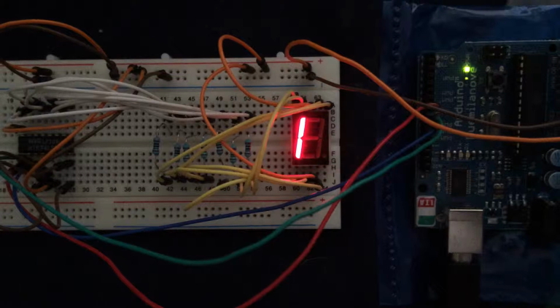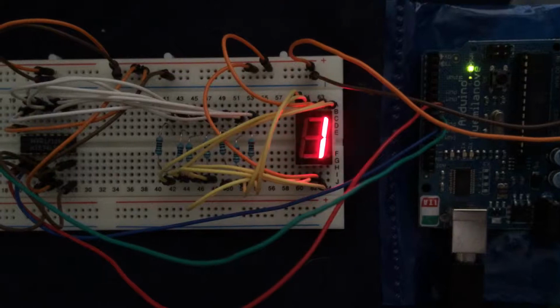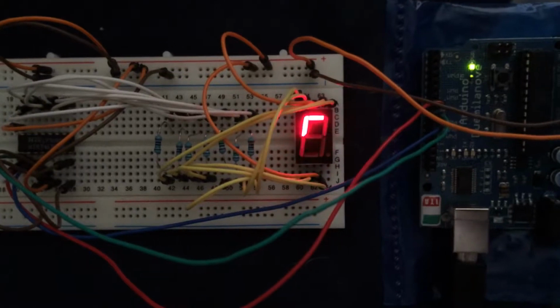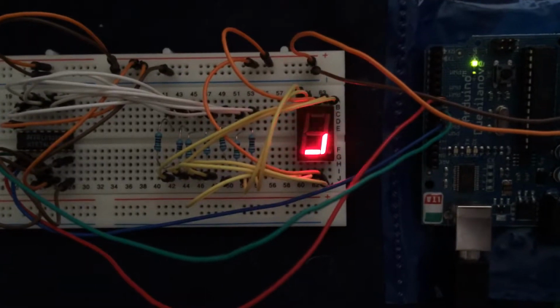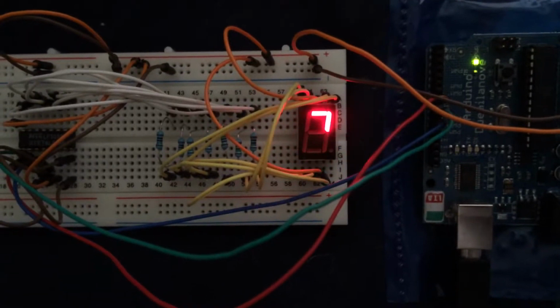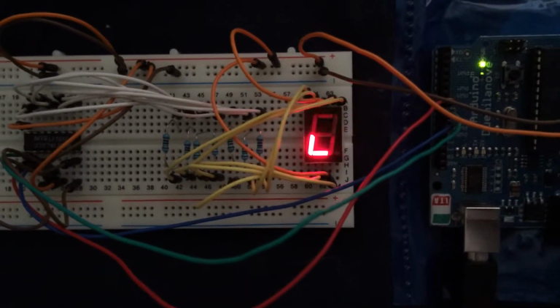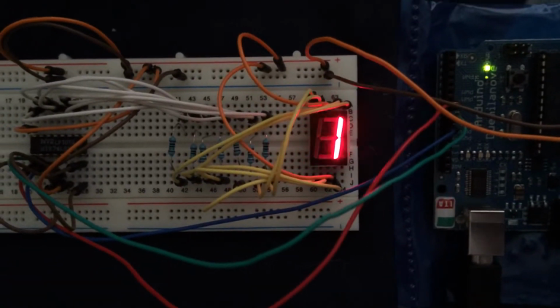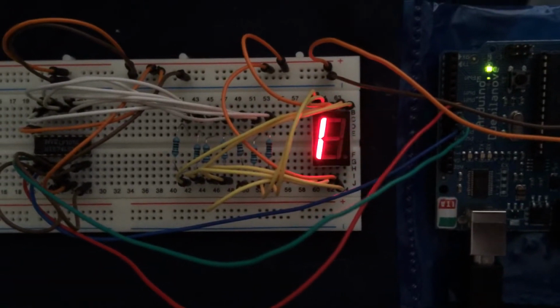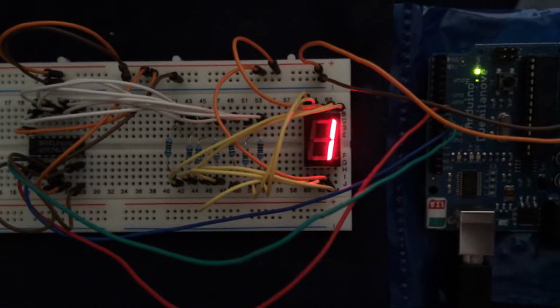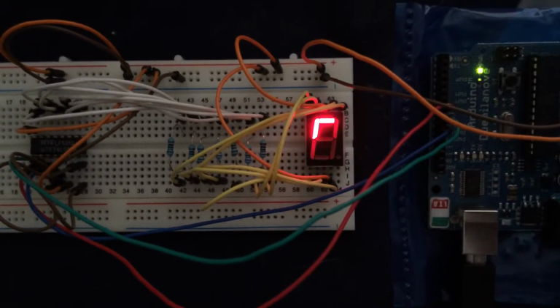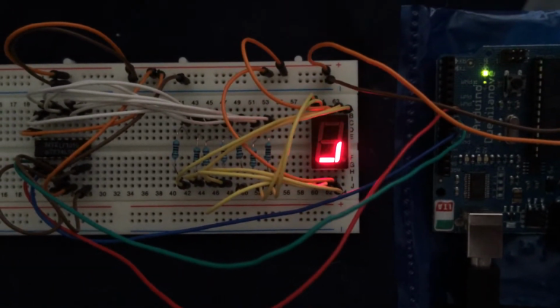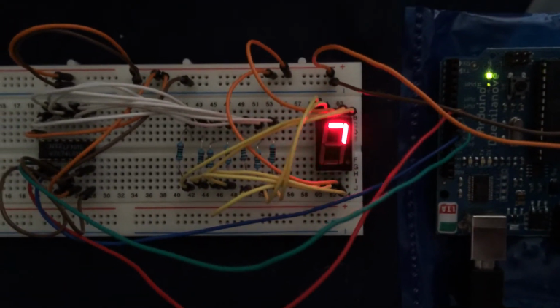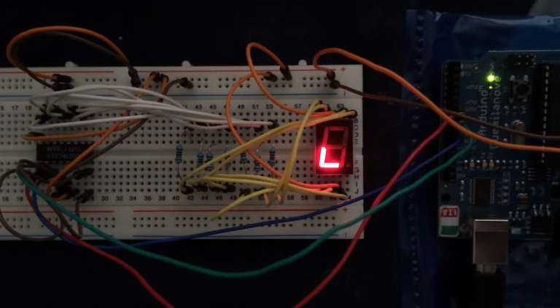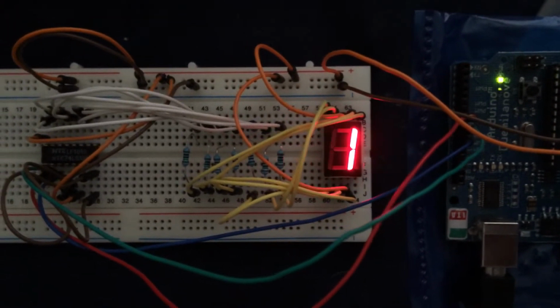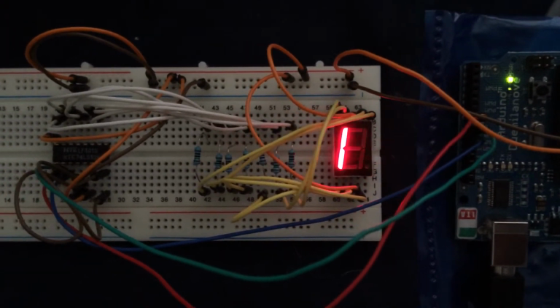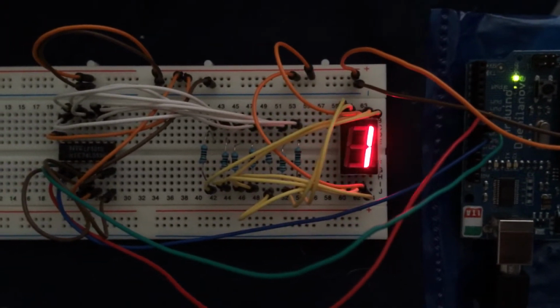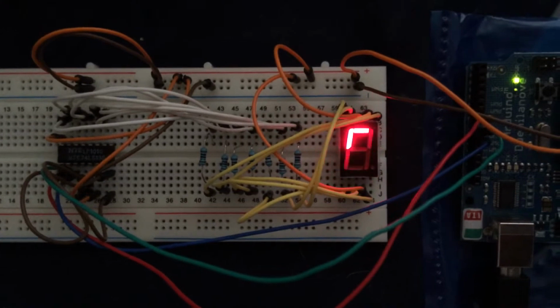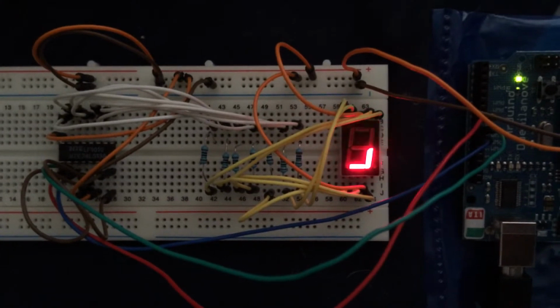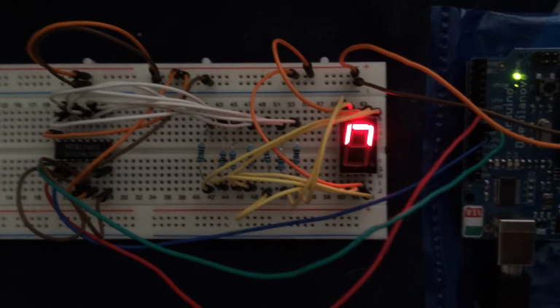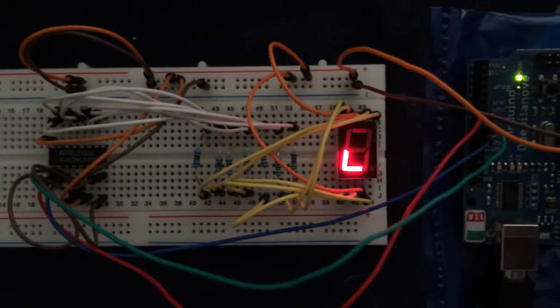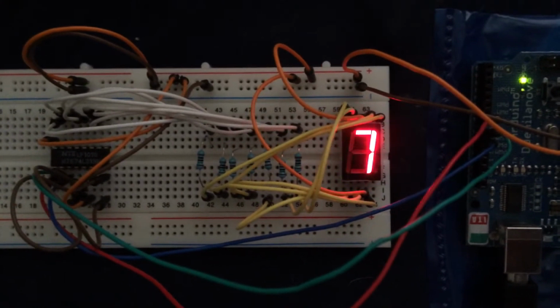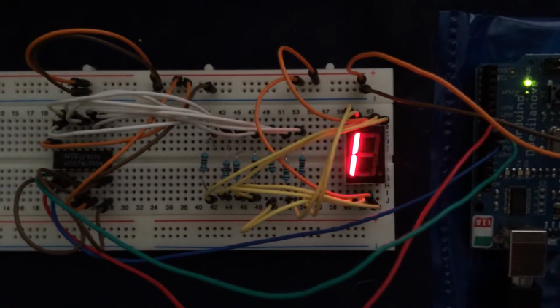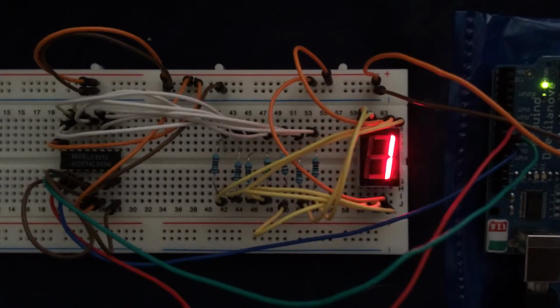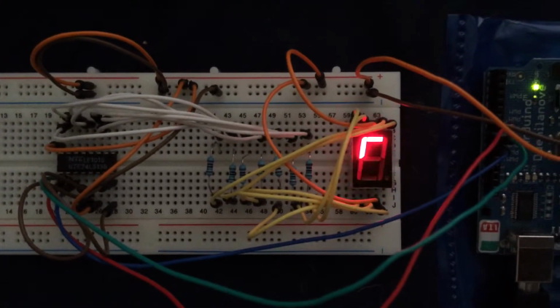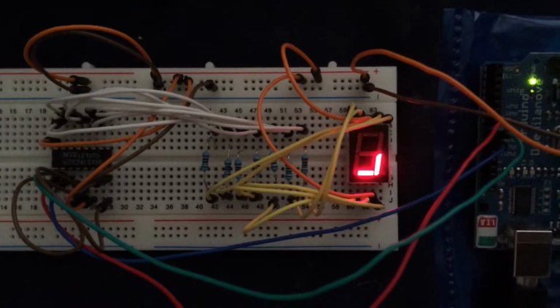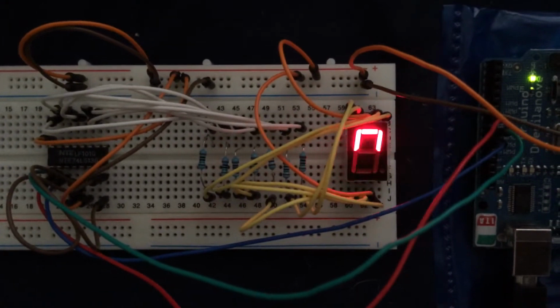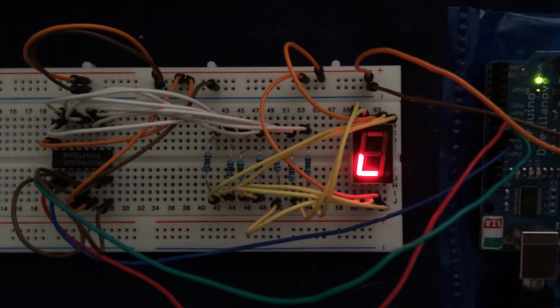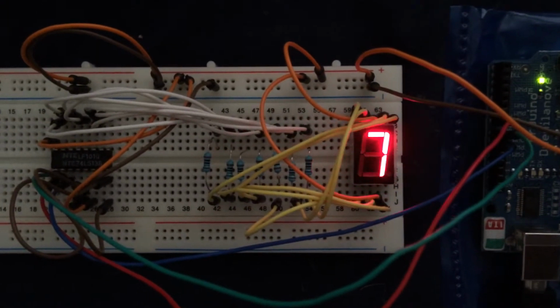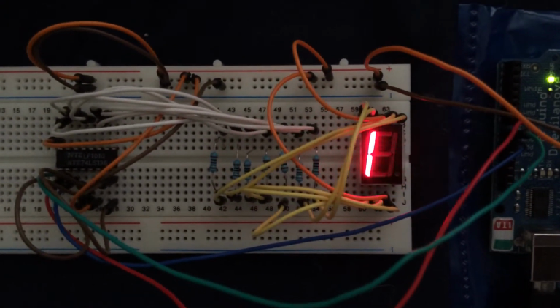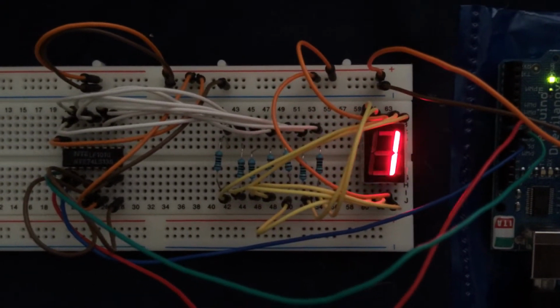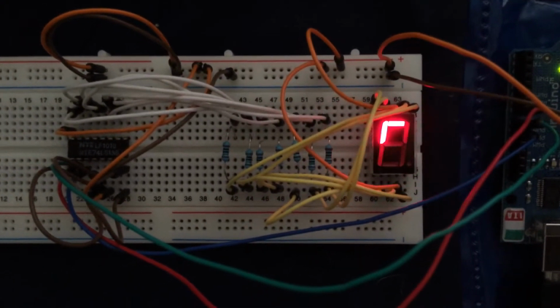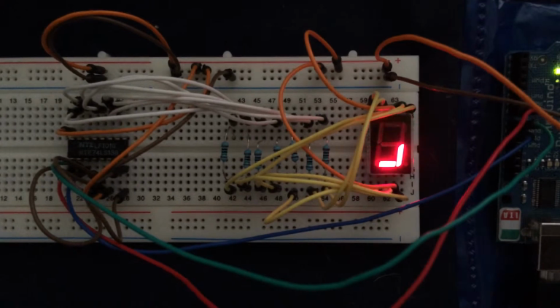Here's my latest journey into the fun of the Arduino. What I have set up here is a seven-segment display, which, as you can see, is rotating values around in a circle.